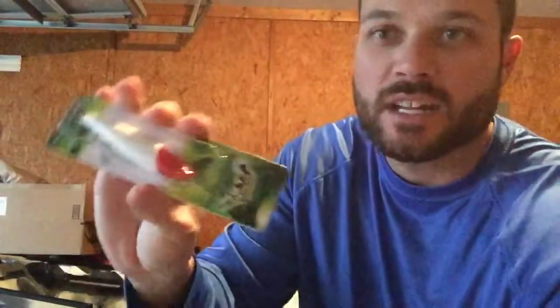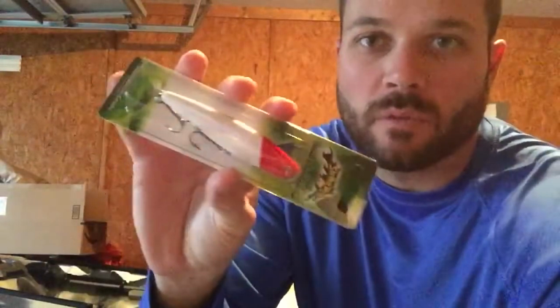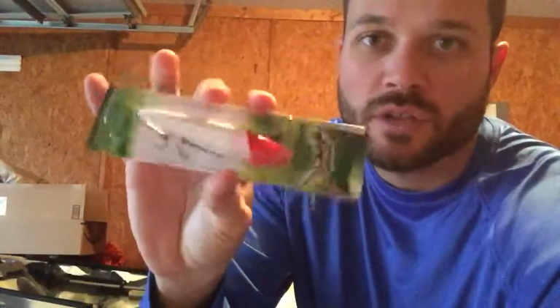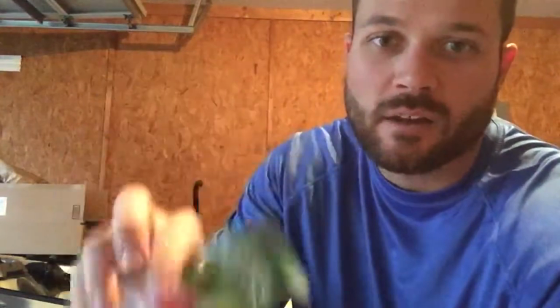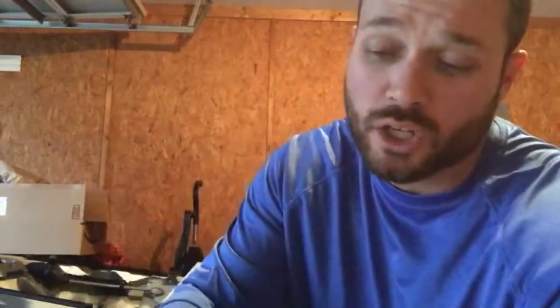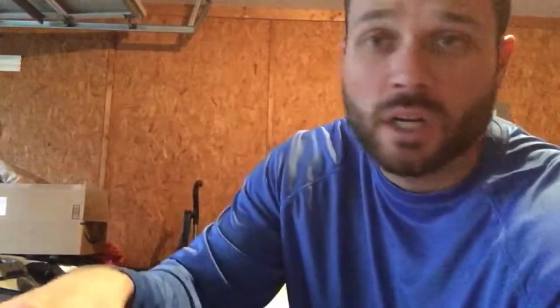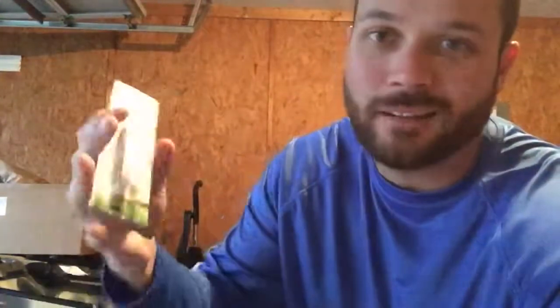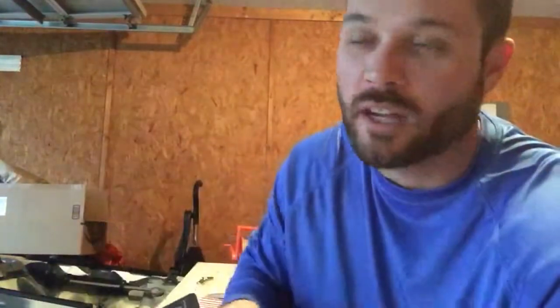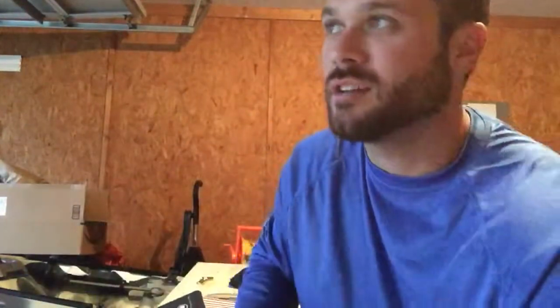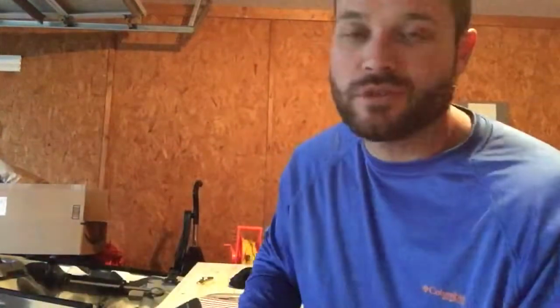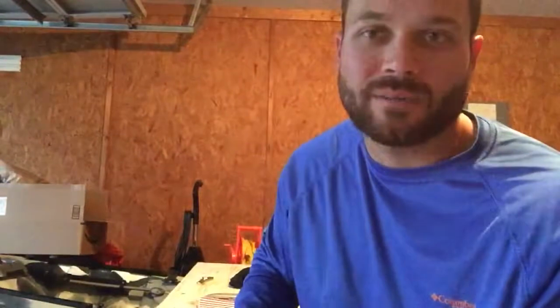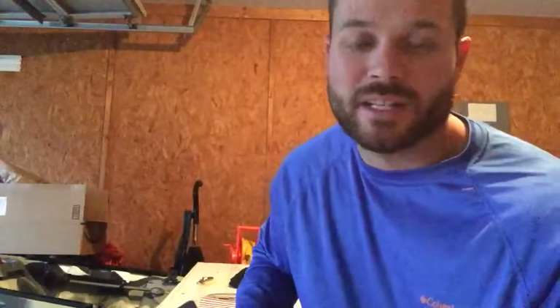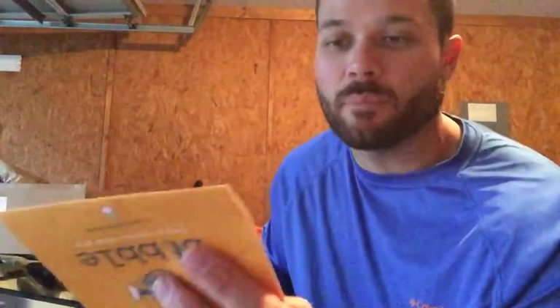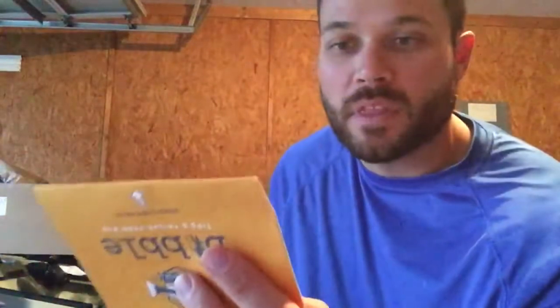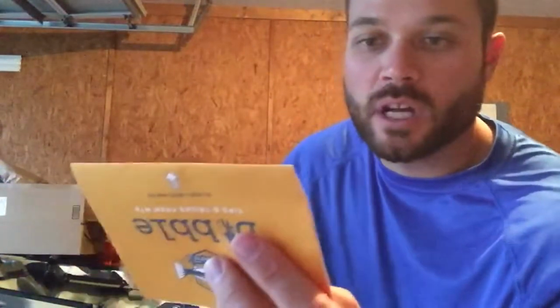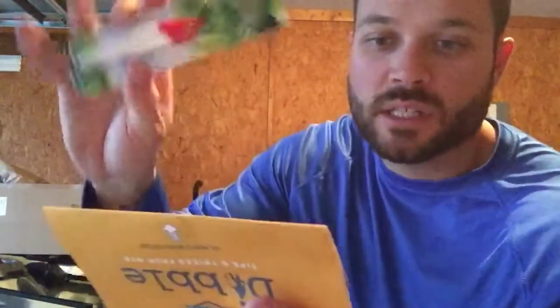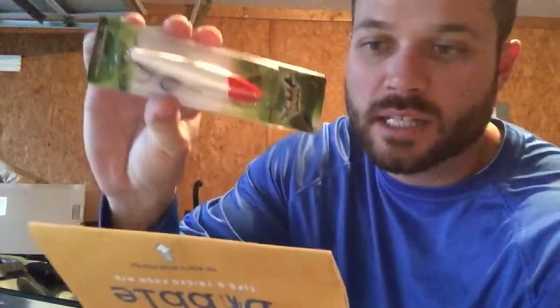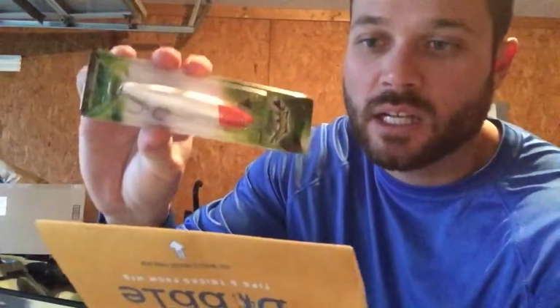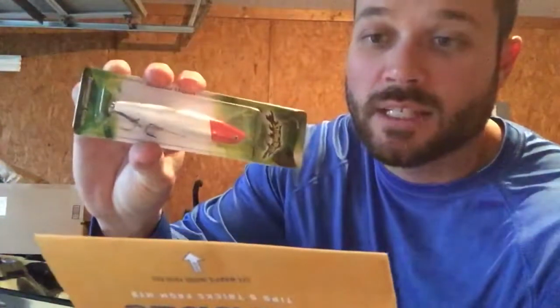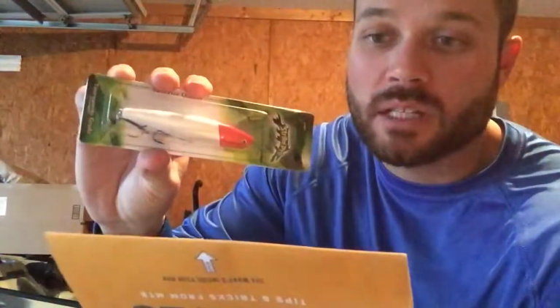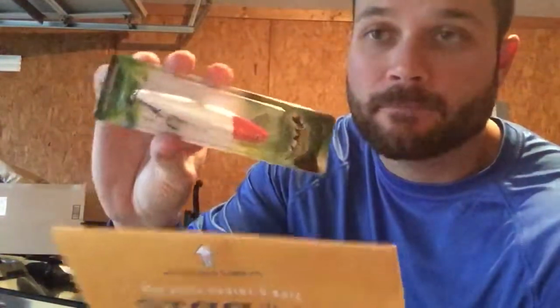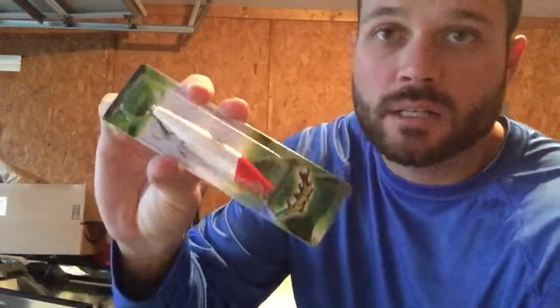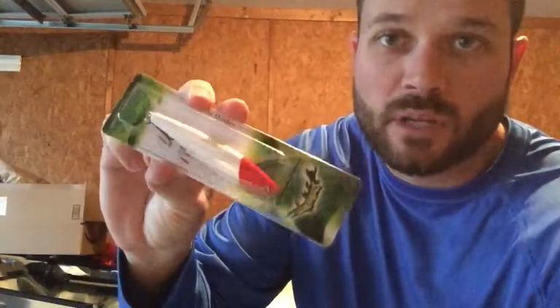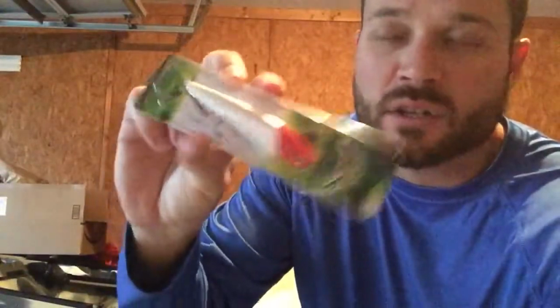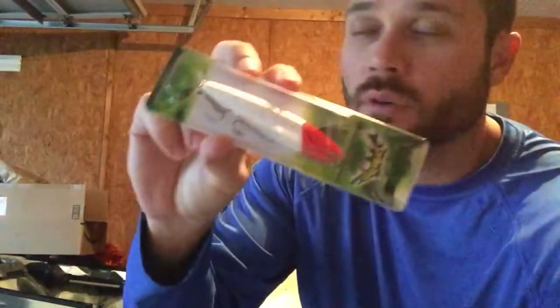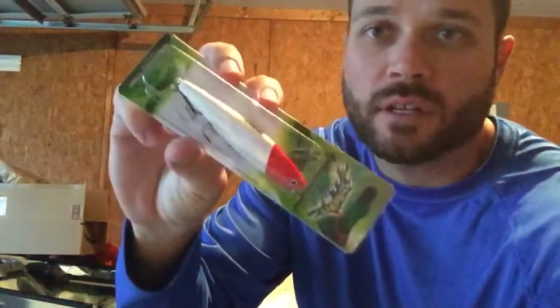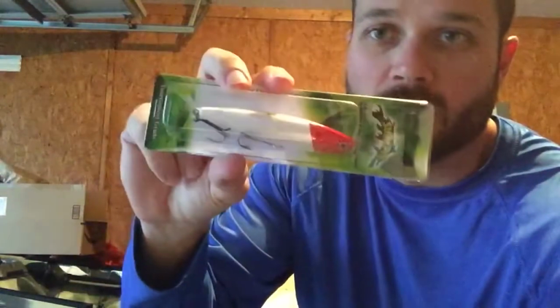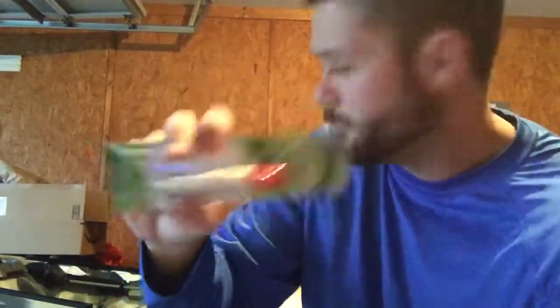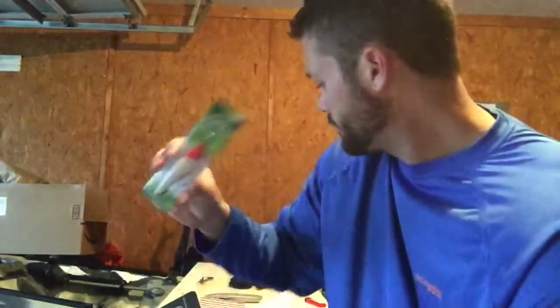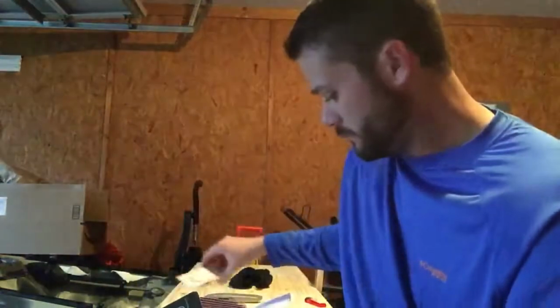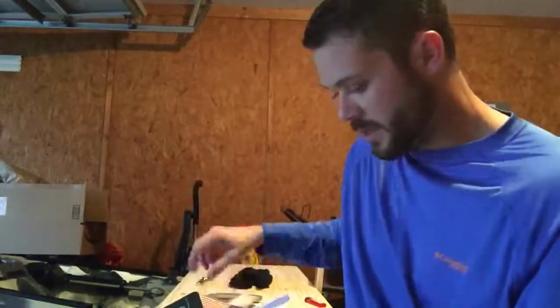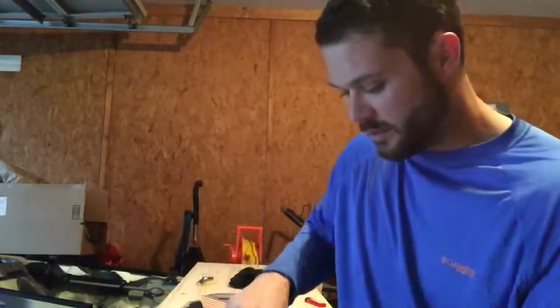I had a Strike Pro before, tried it out — good lure. Haven't caught any fish on it but I only used it for about 10 minutes. This one runs about 10 bucks. Alright, so already we're looking at $13 in value.